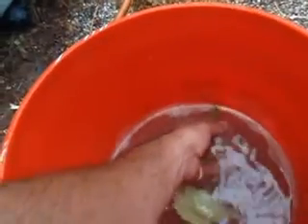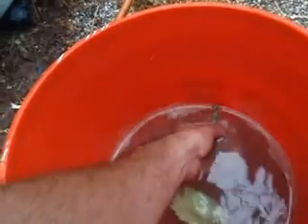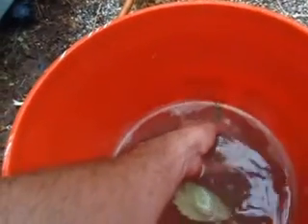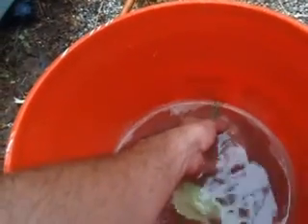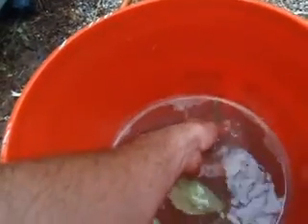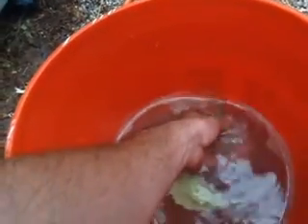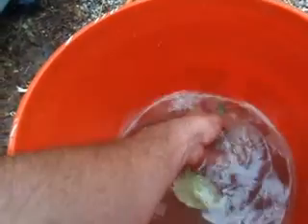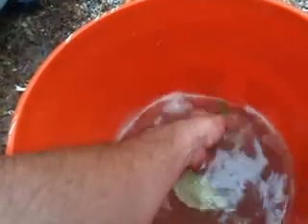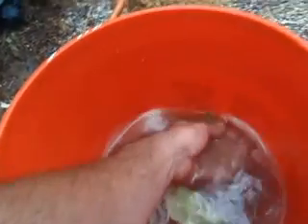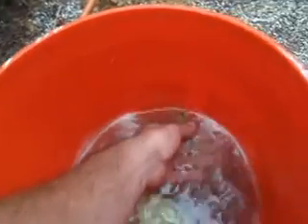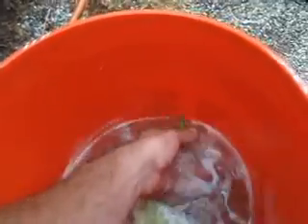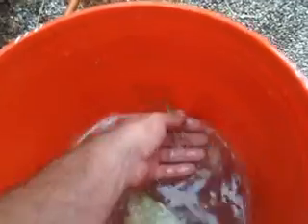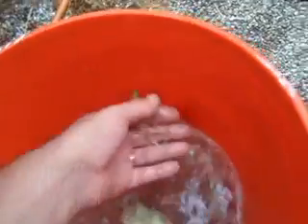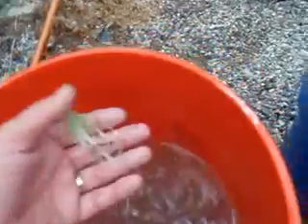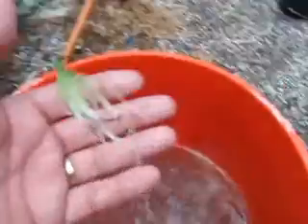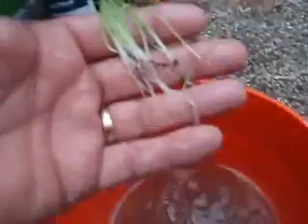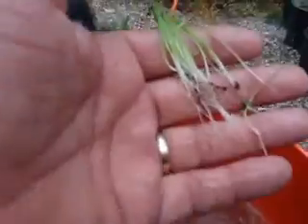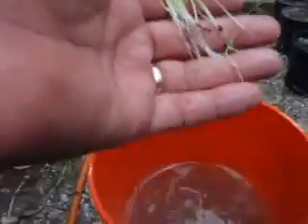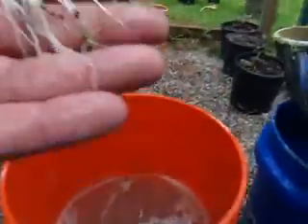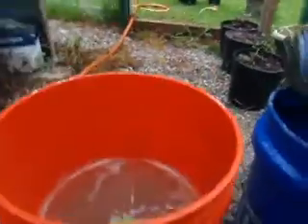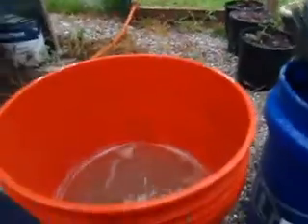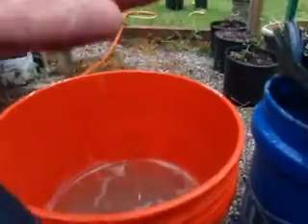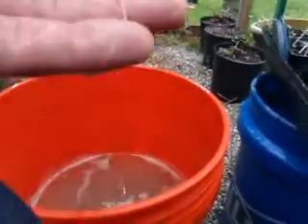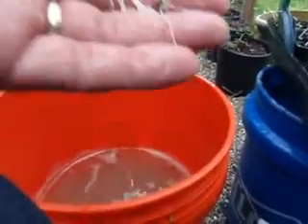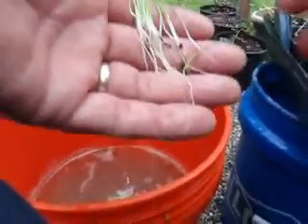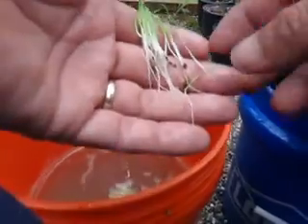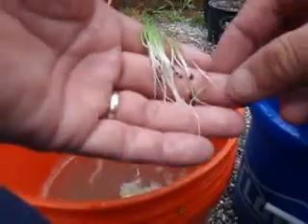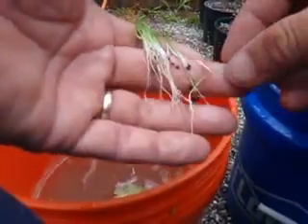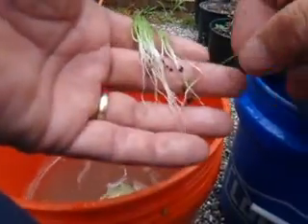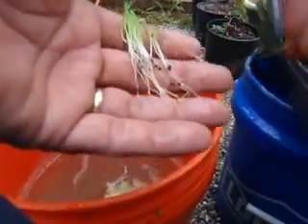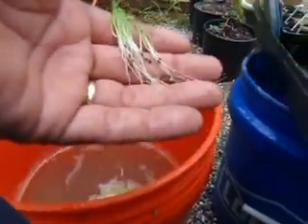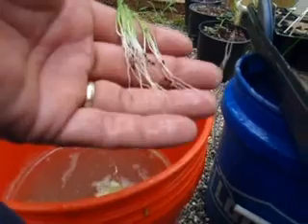We'll go ahead and just hold it under water. Kind of hold your plants a little bit. Look how nice they clean up. If I can hold this to my knees — look at that.